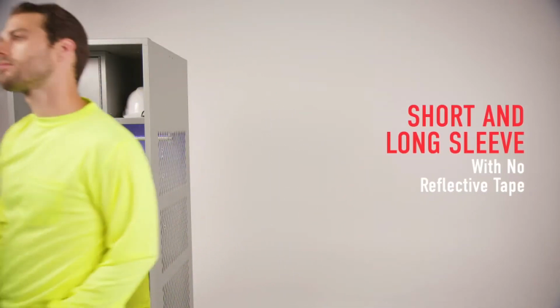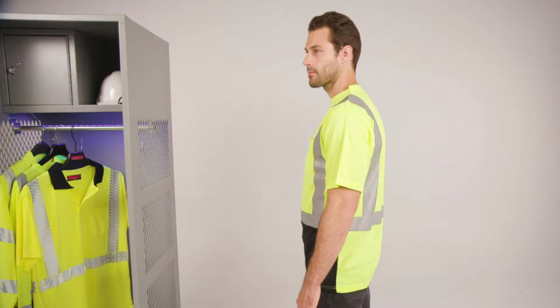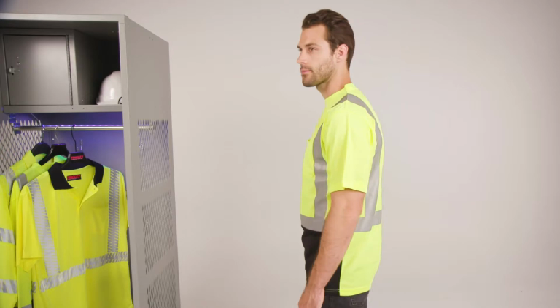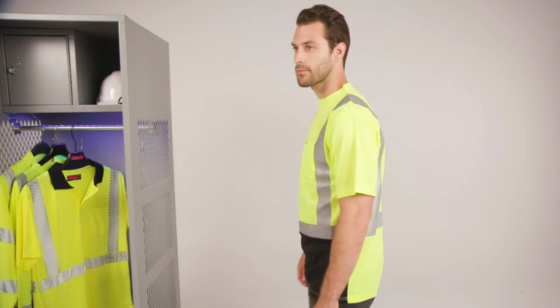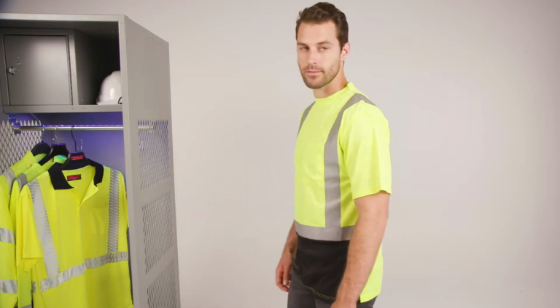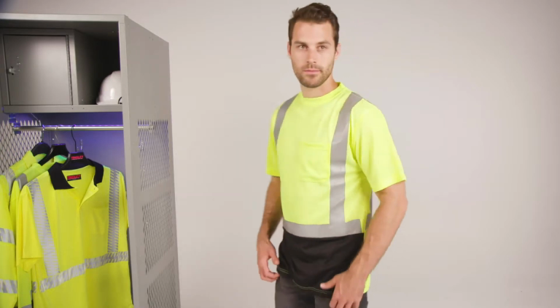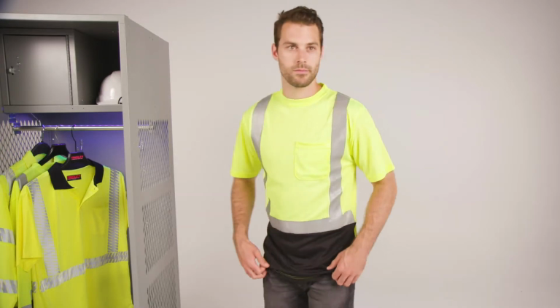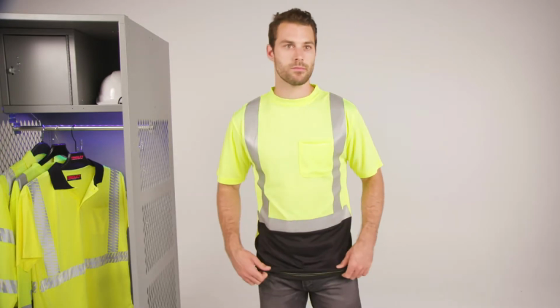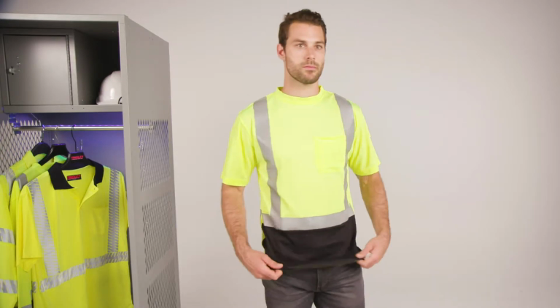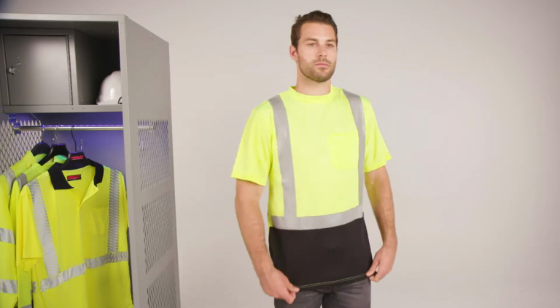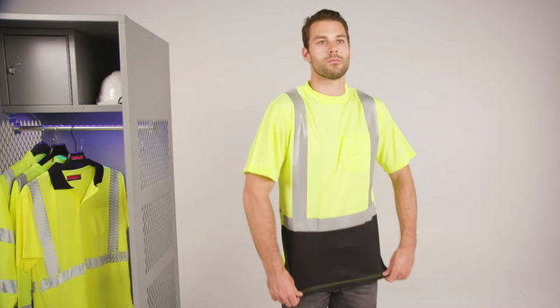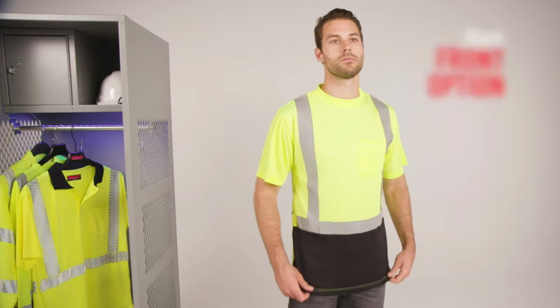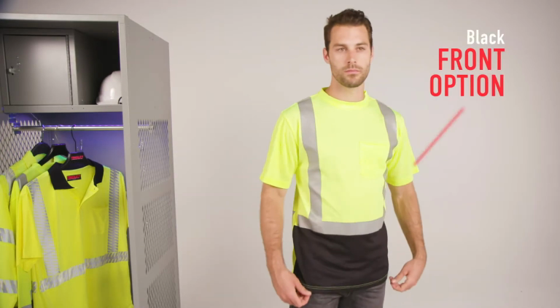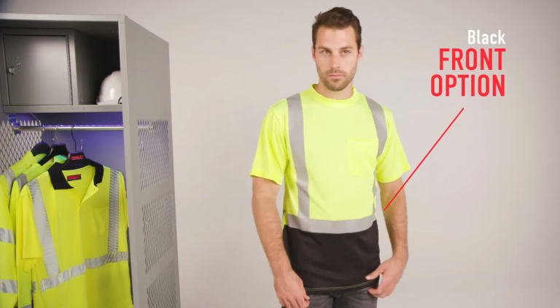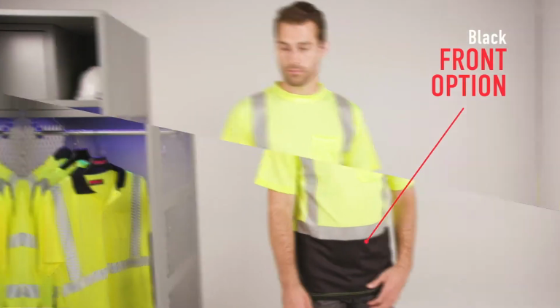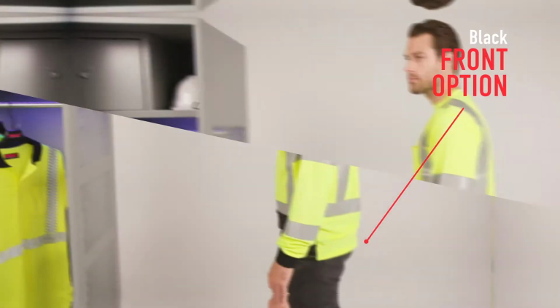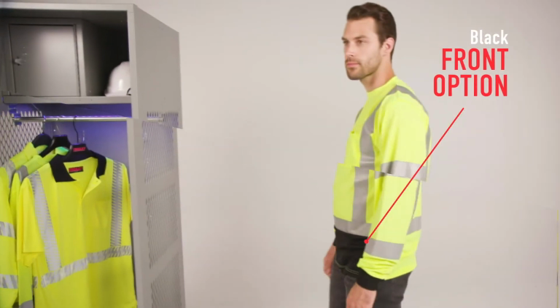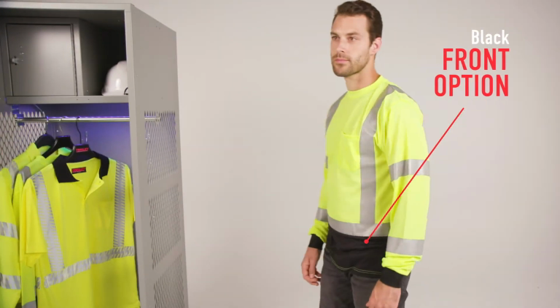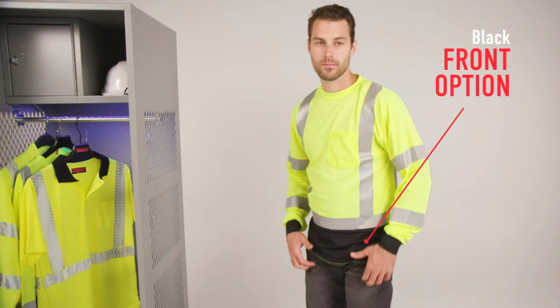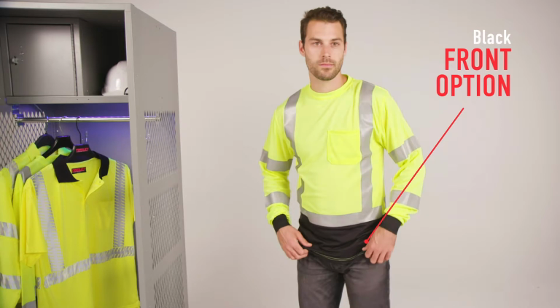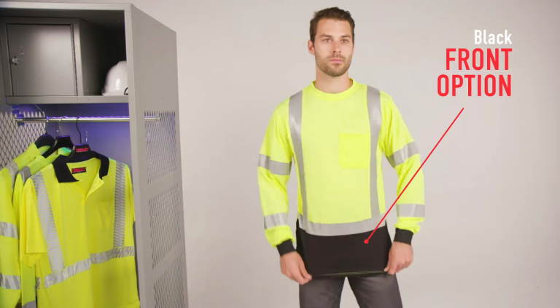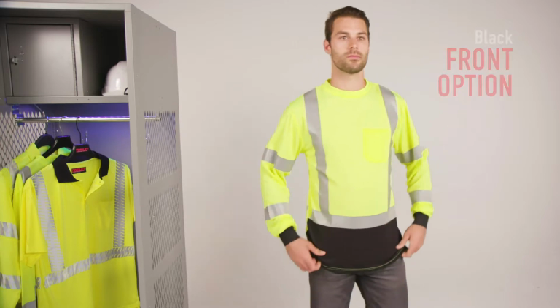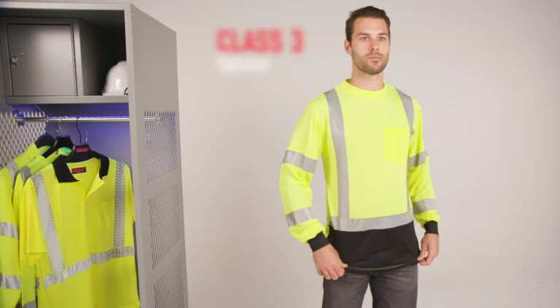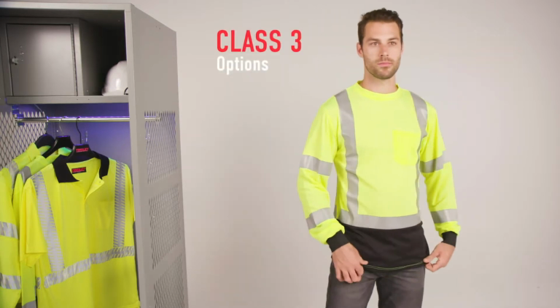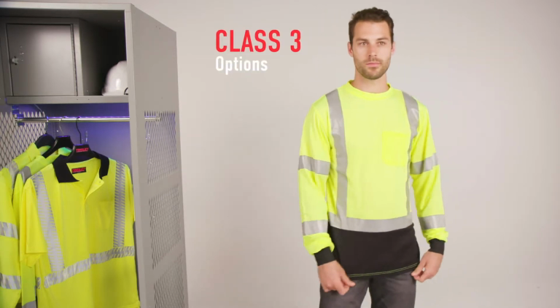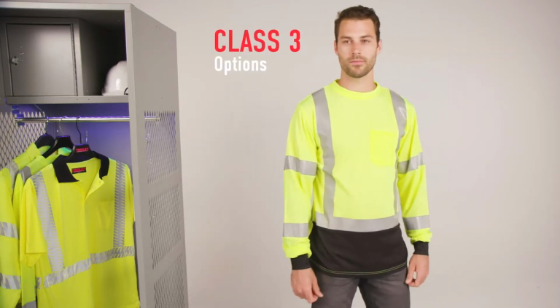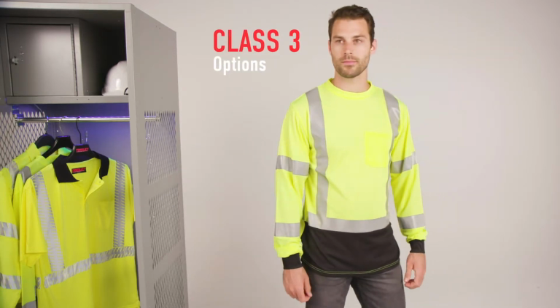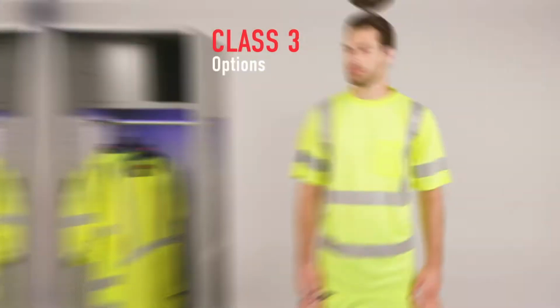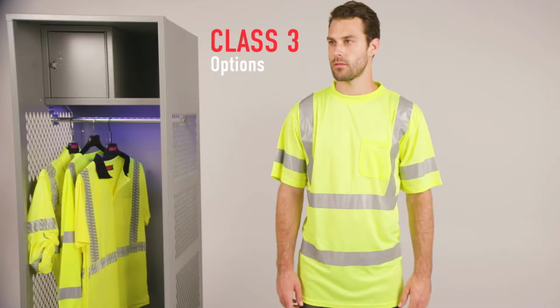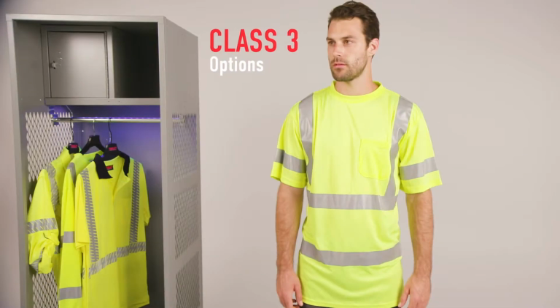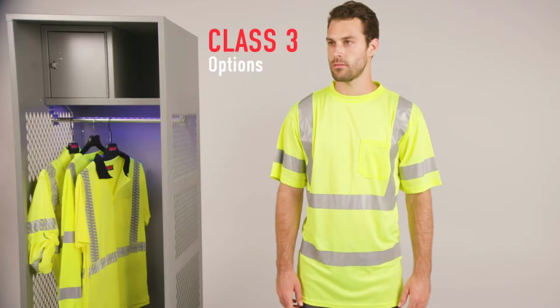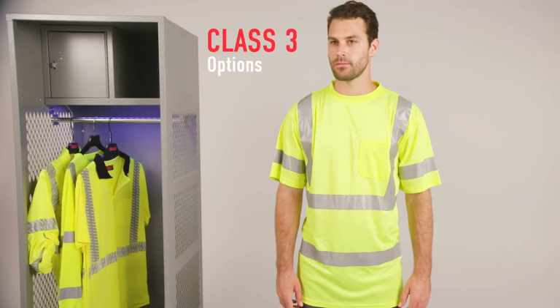The Jobsite Shirt is also available in a dirt-concealing black front option with both short and long sleeve styles, as well as Class III options with both sleeve lengths.